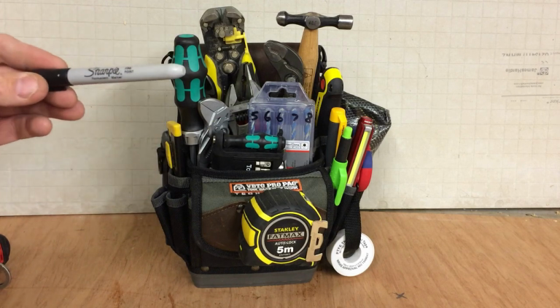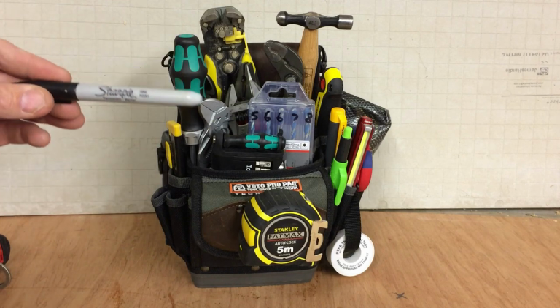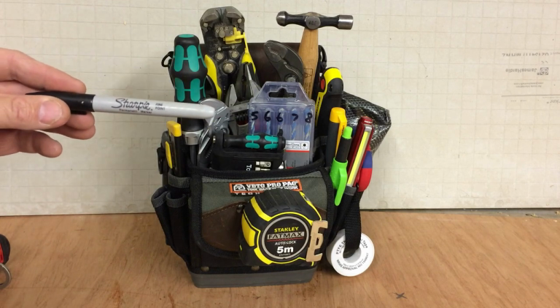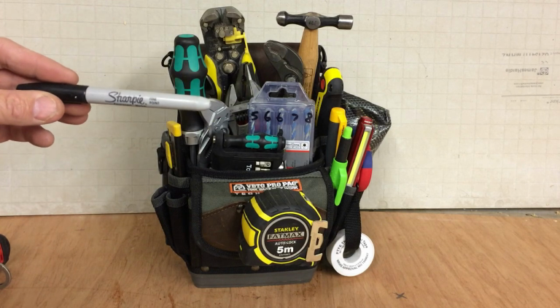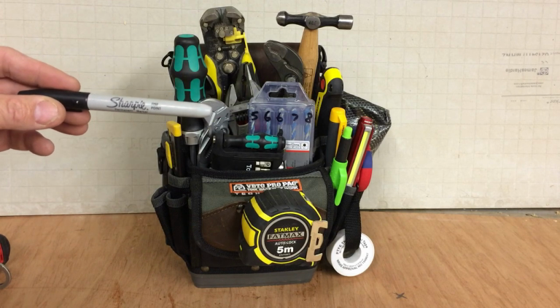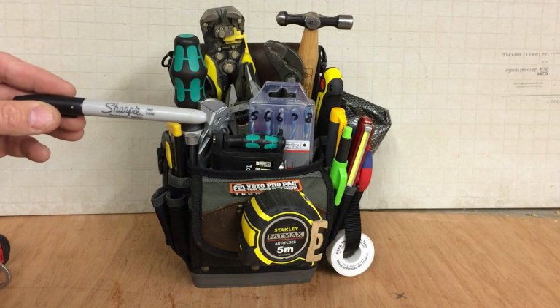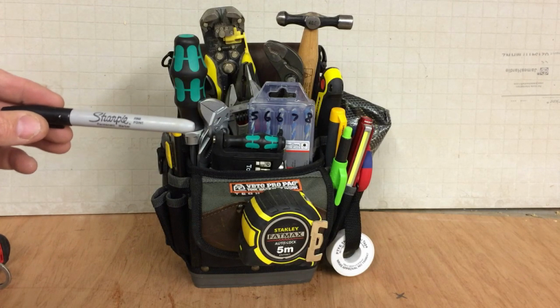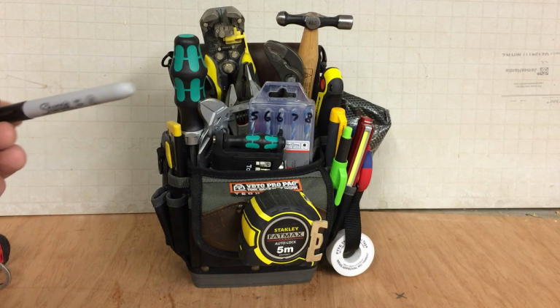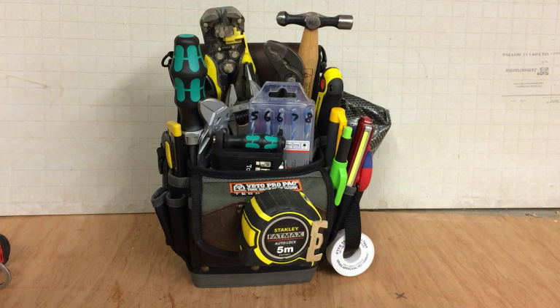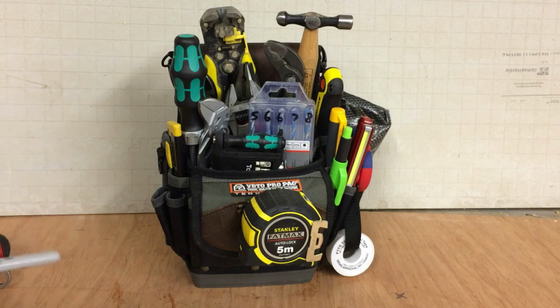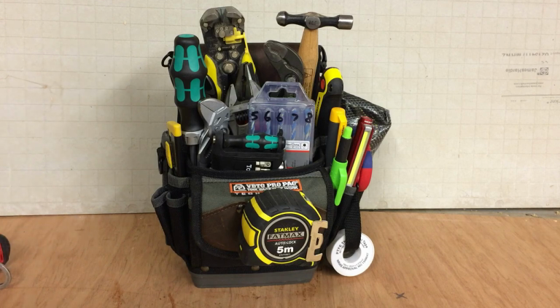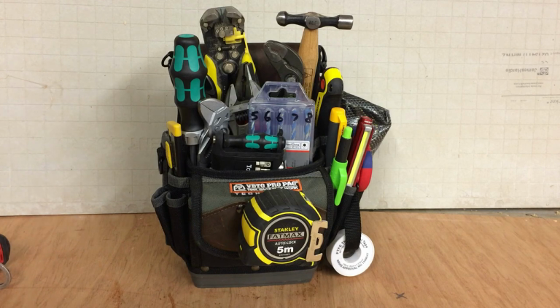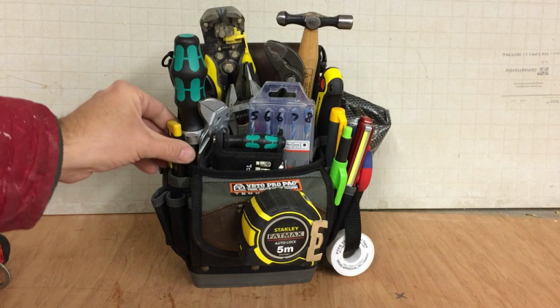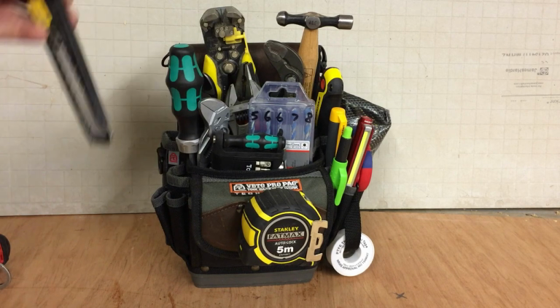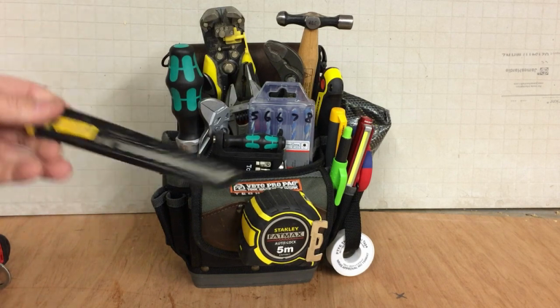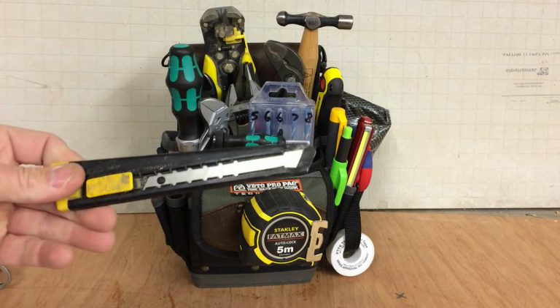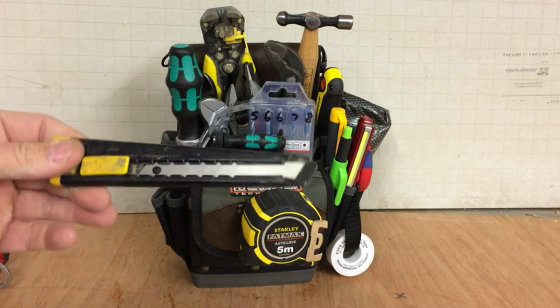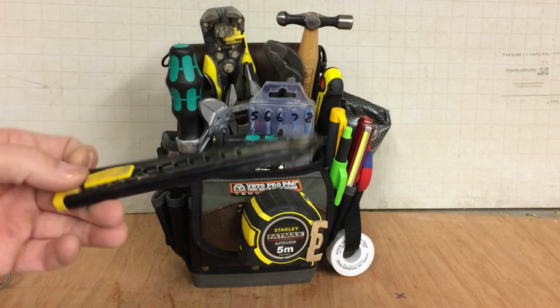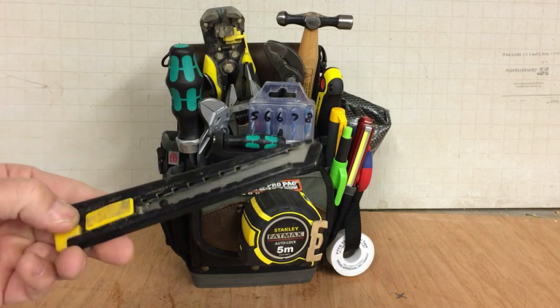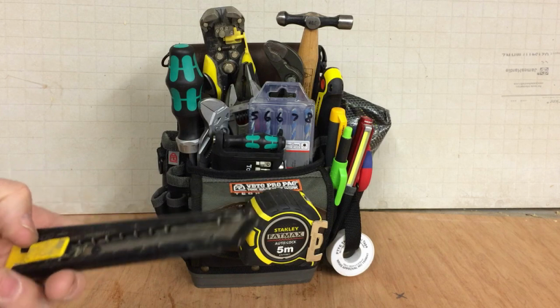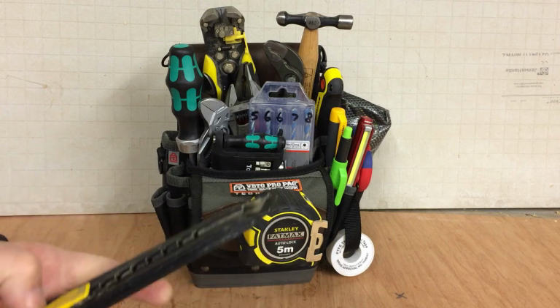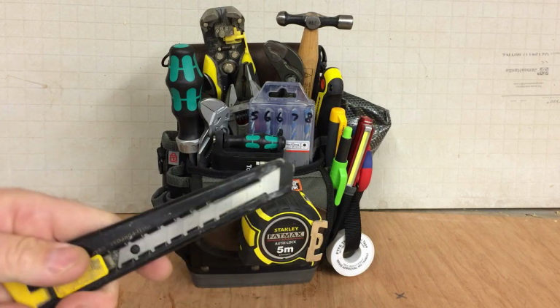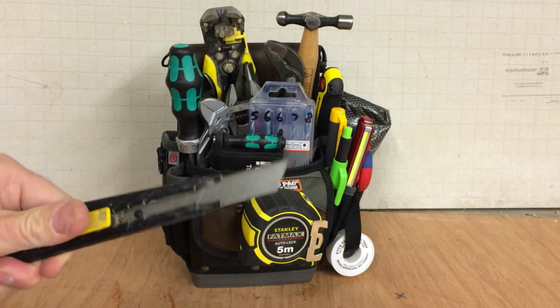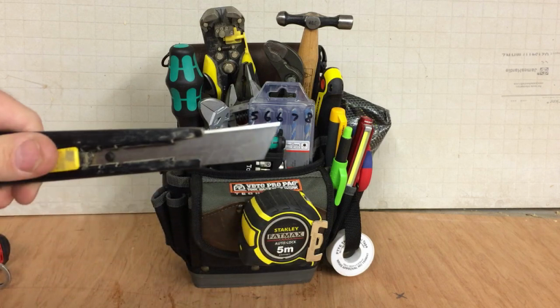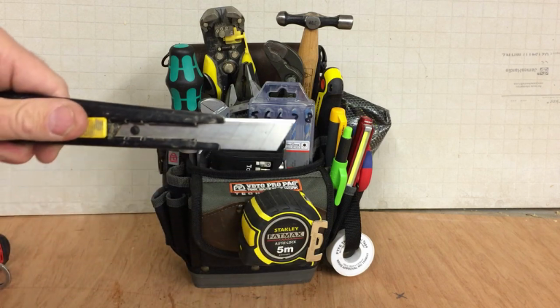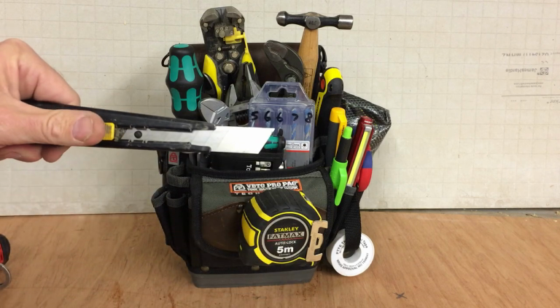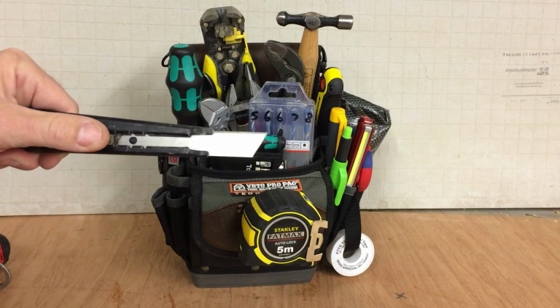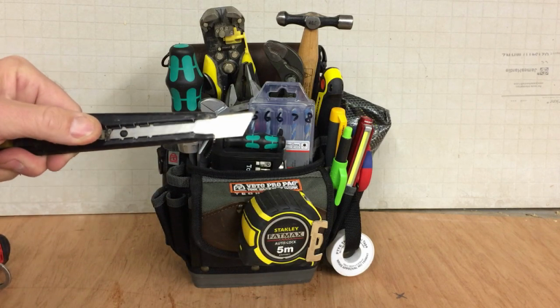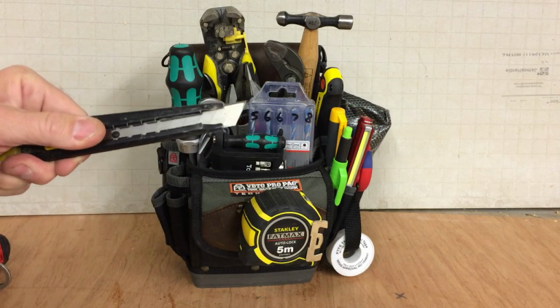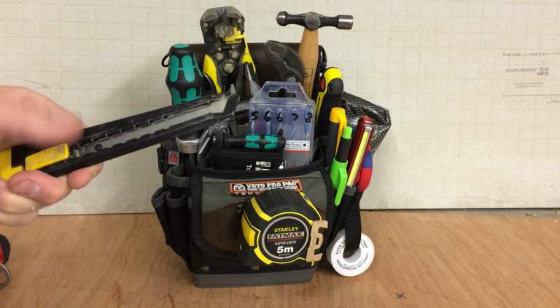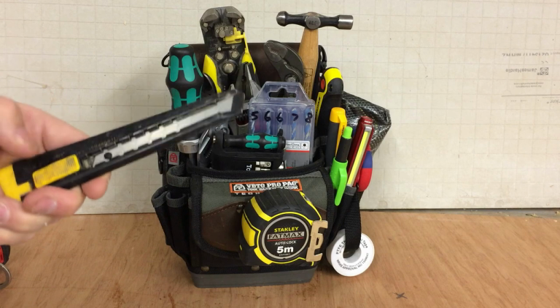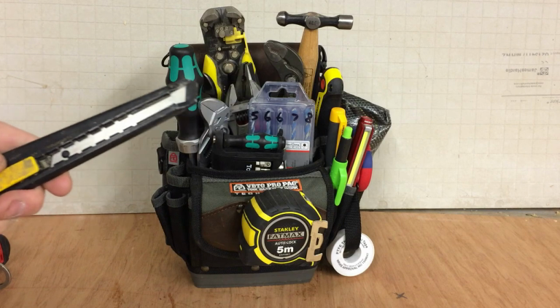Sharpie — self-explanatory, everybody needs a Sharpie. This is an Olfa snap-off knife — one of these — always handy as well.